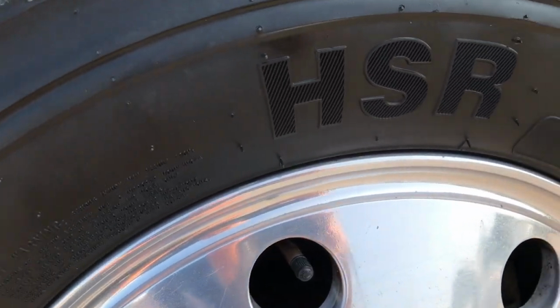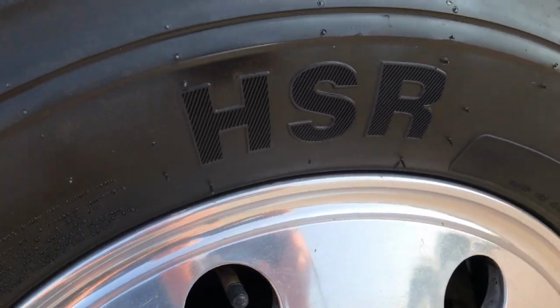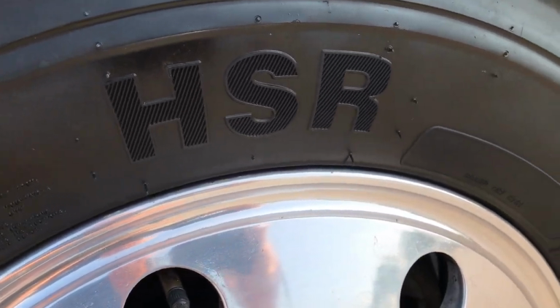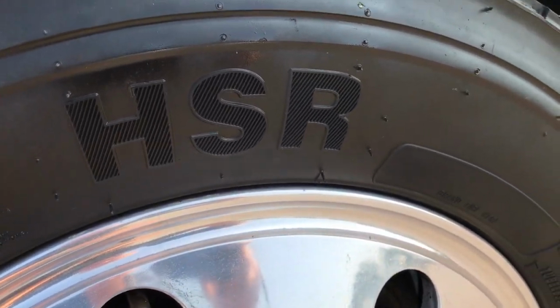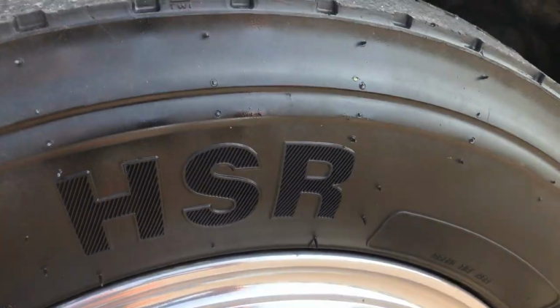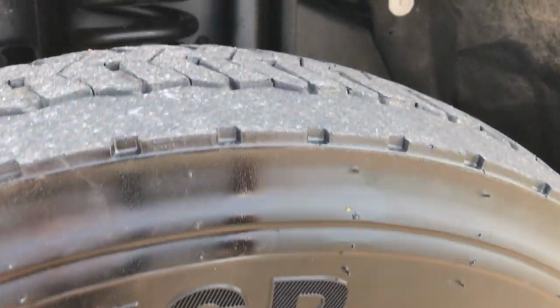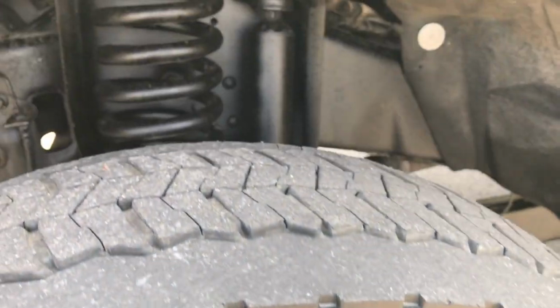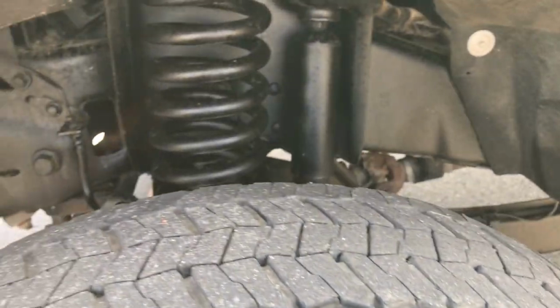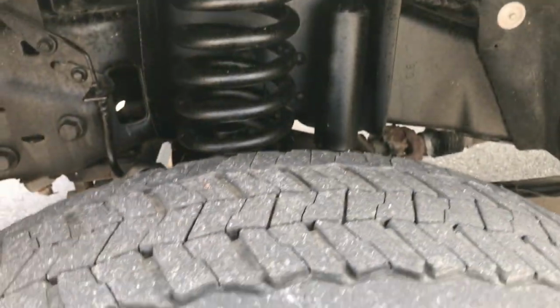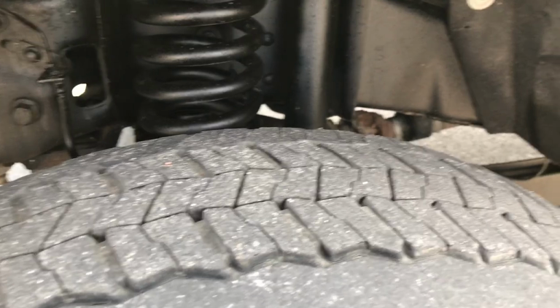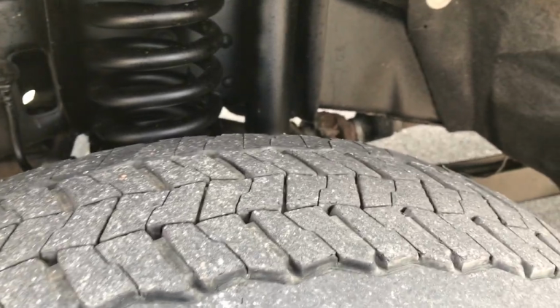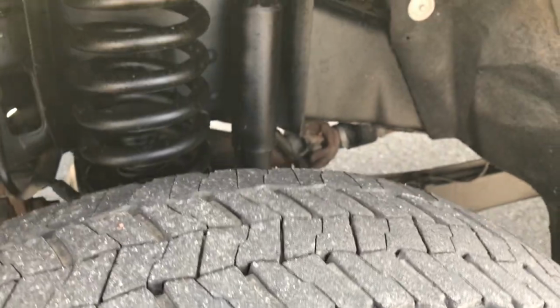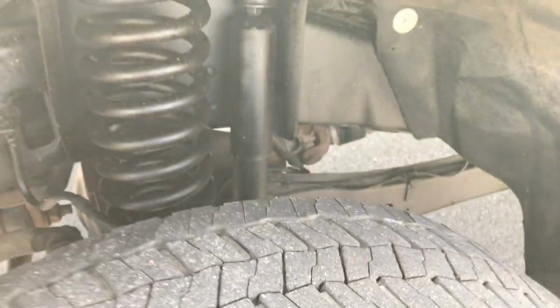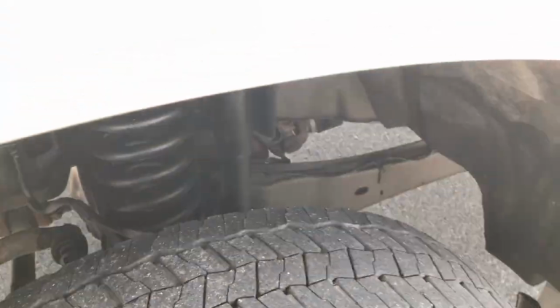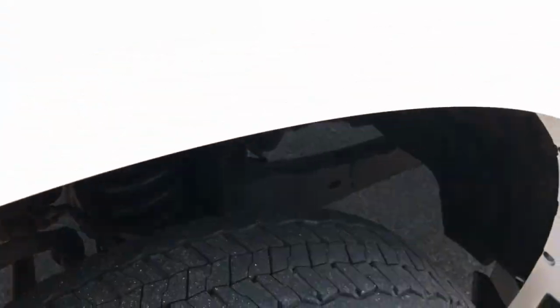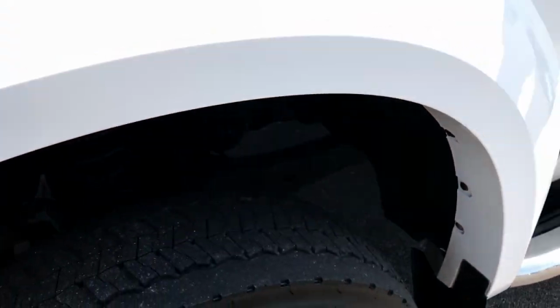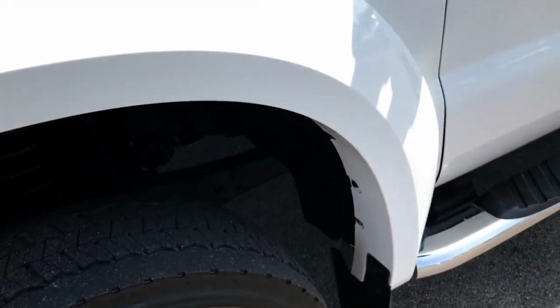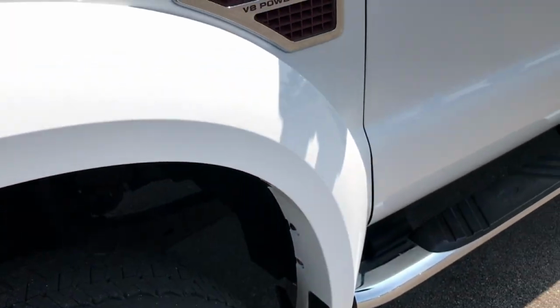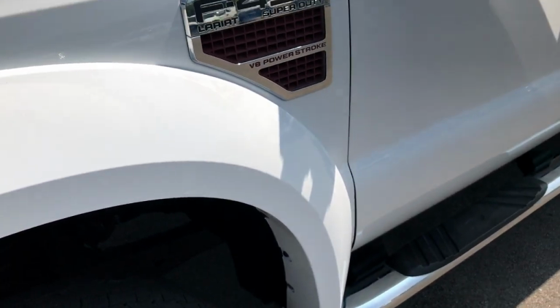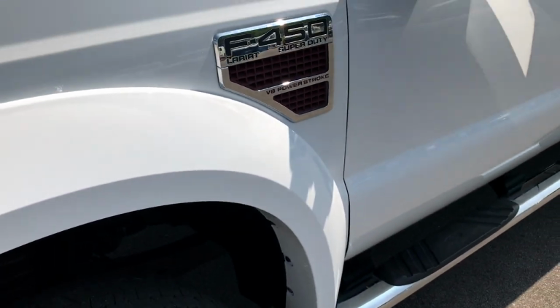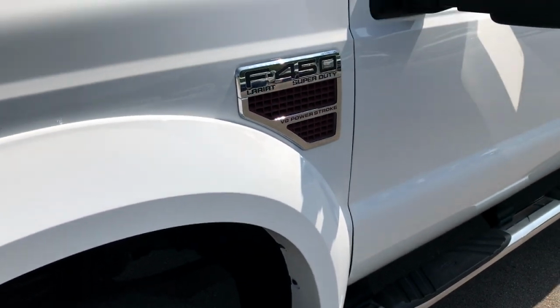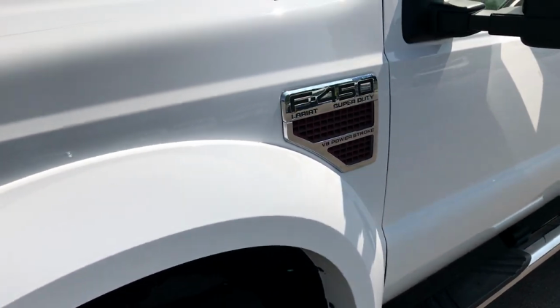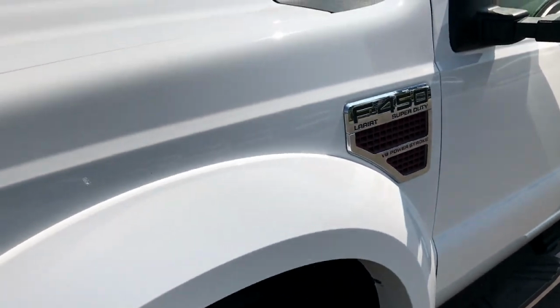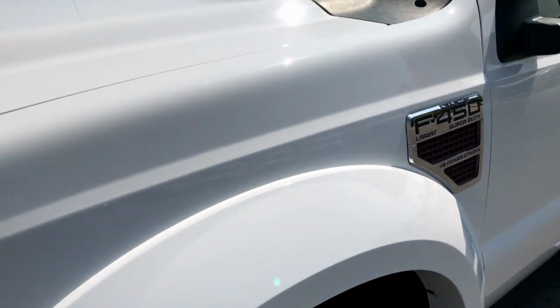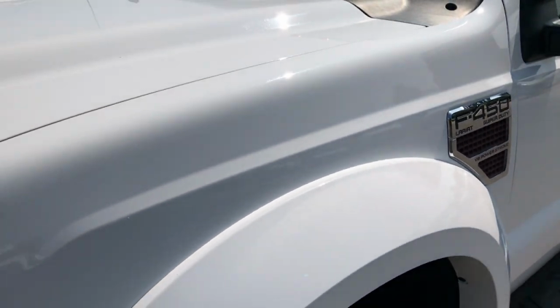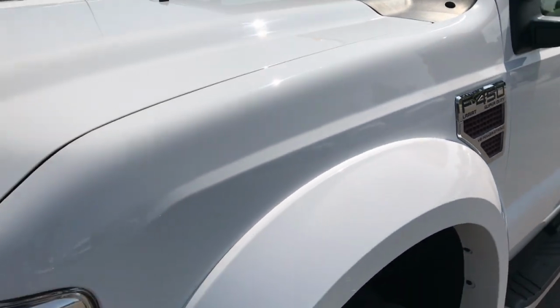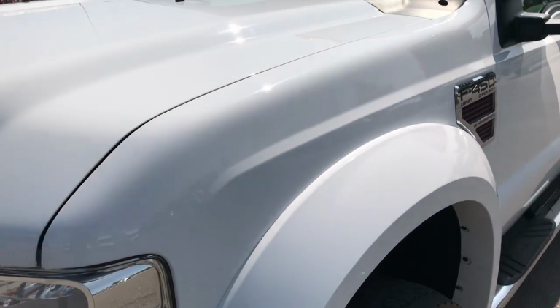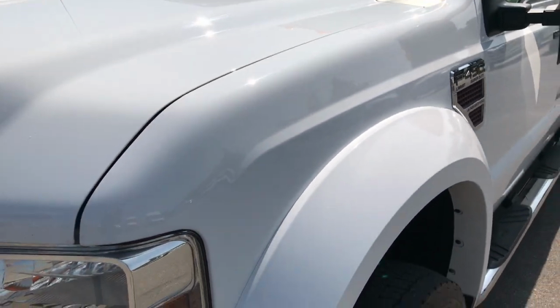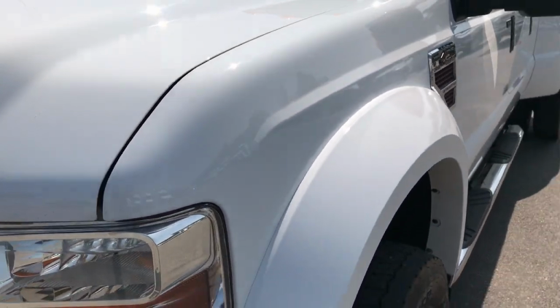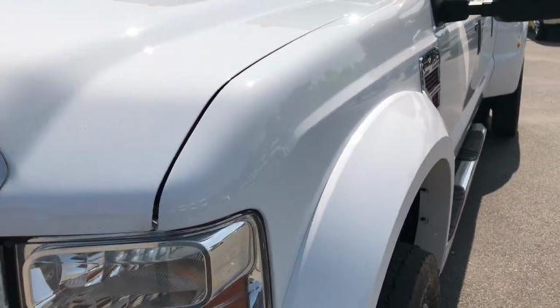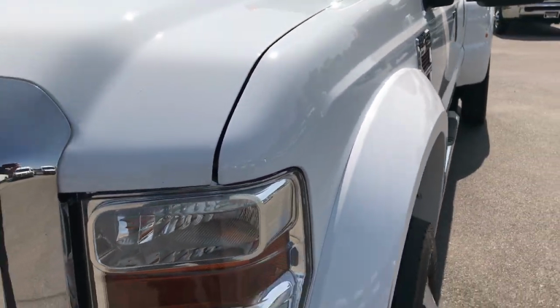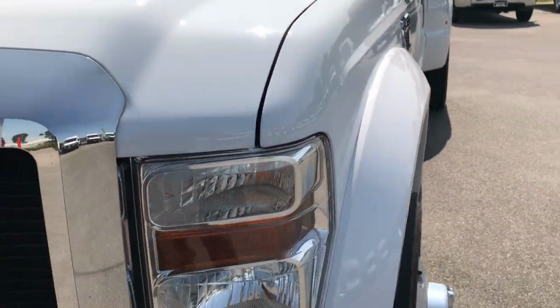Continental HSR 225 70R 19.5 tires — about half the tread left, maybe a little bit less. Those are pretty heavy duty tires with a very hard compound on them.